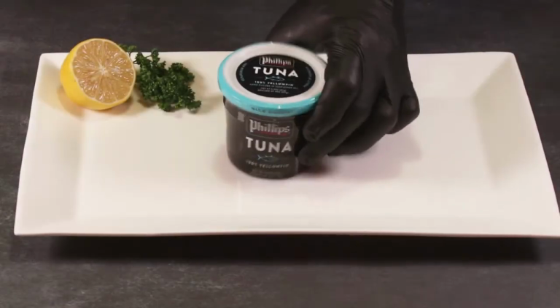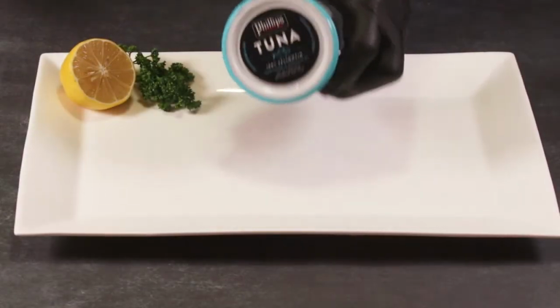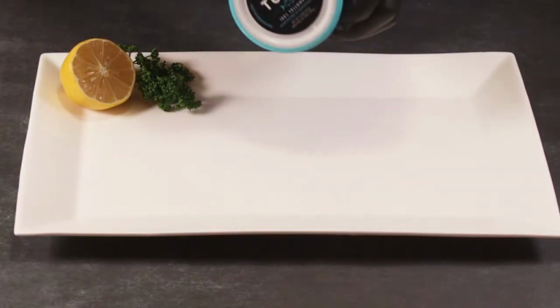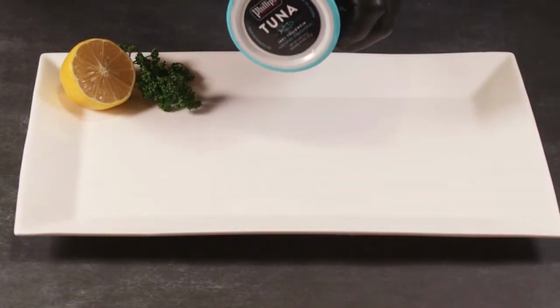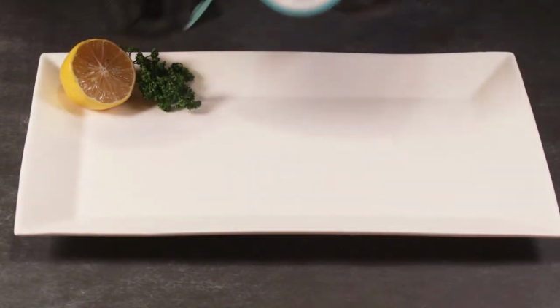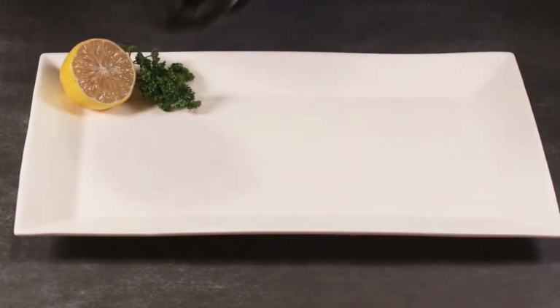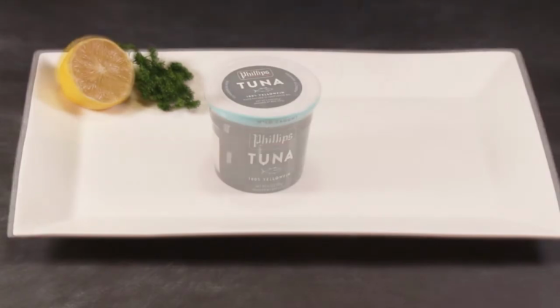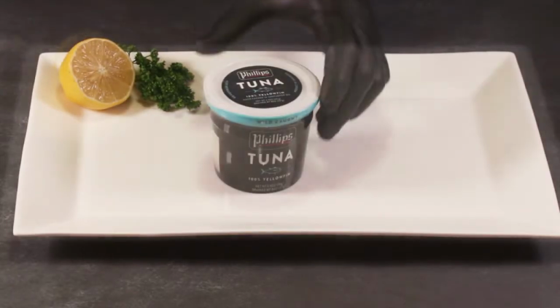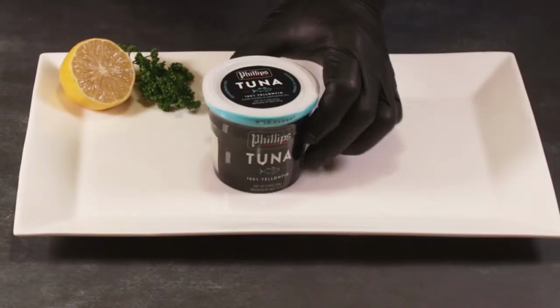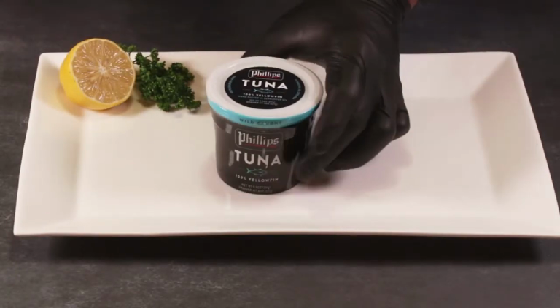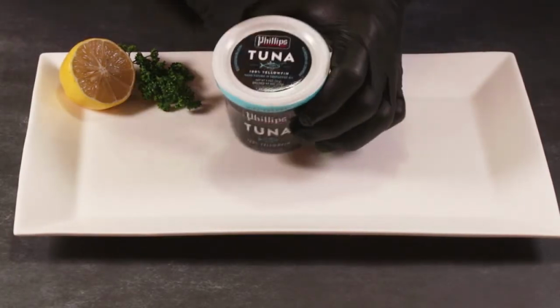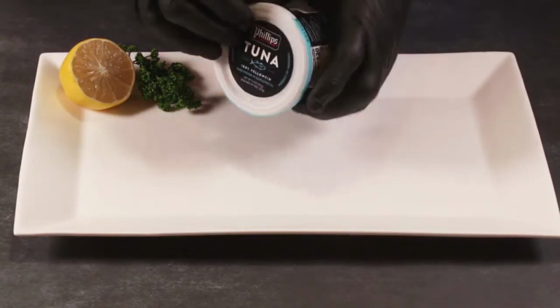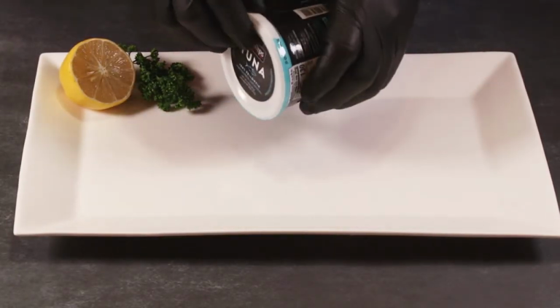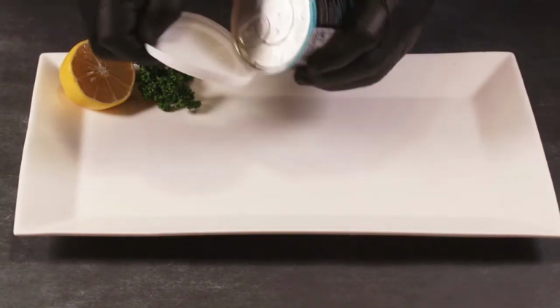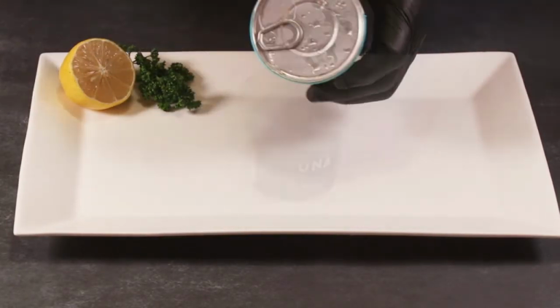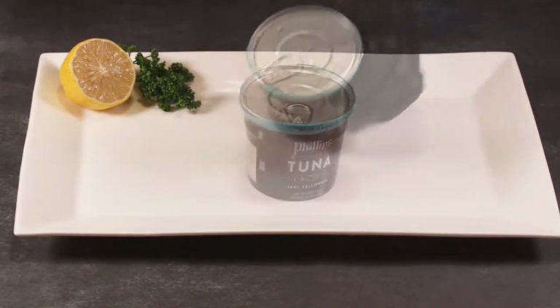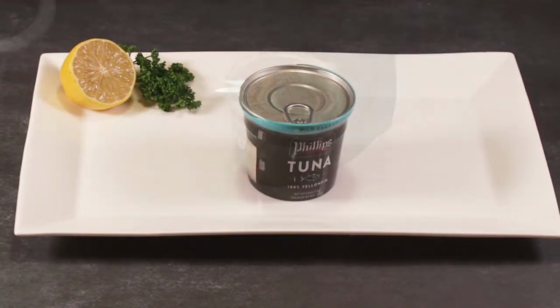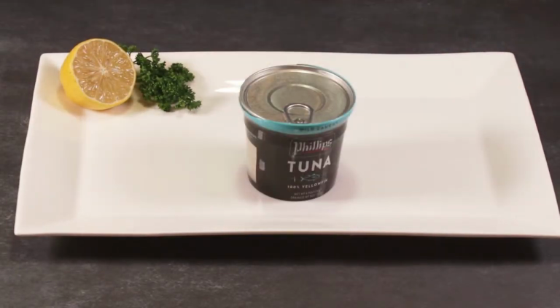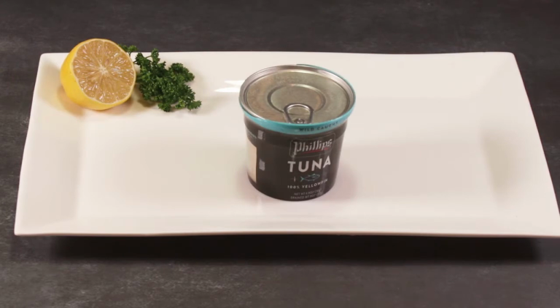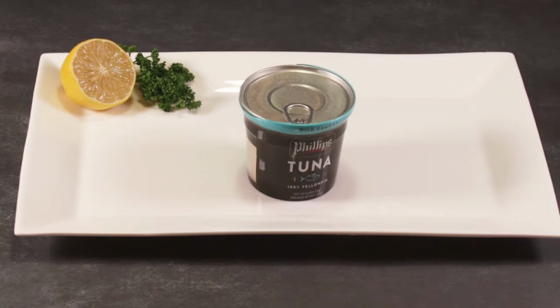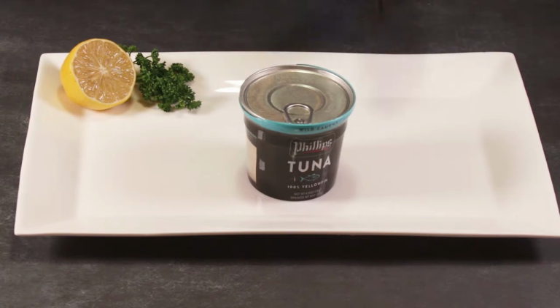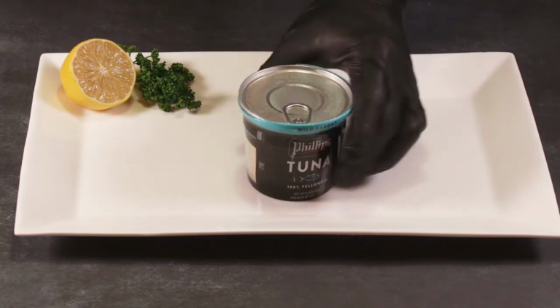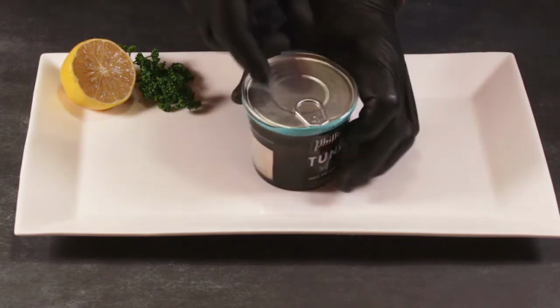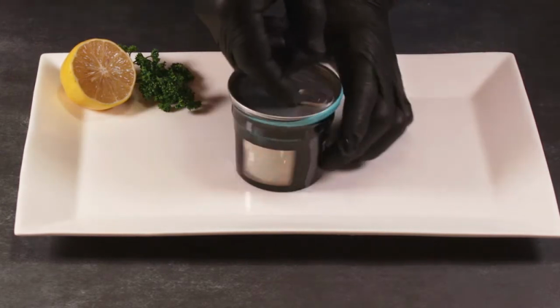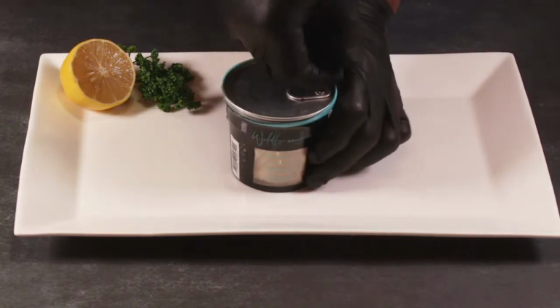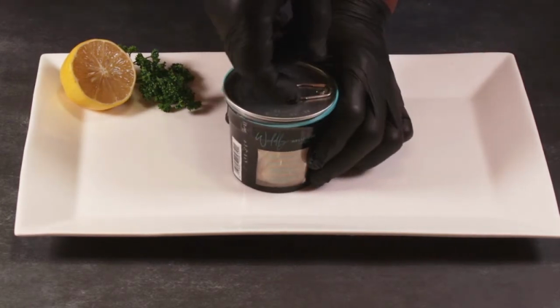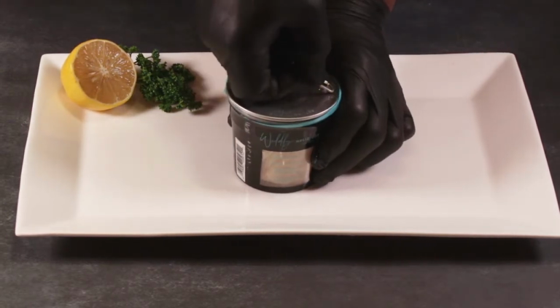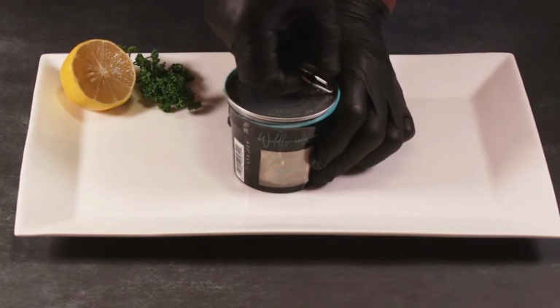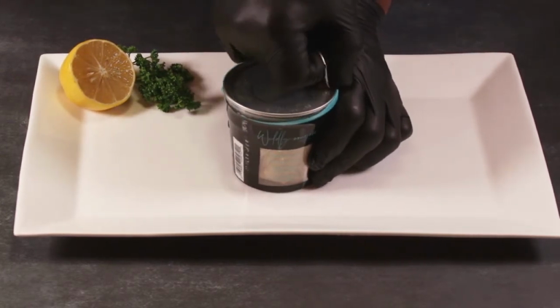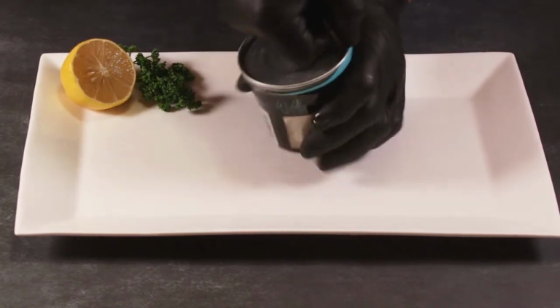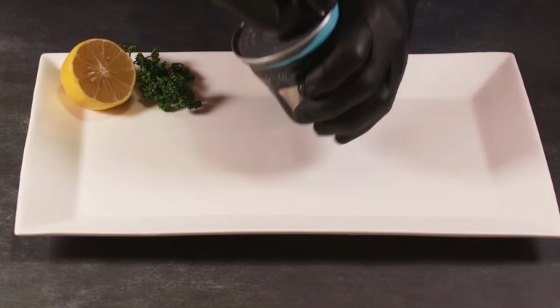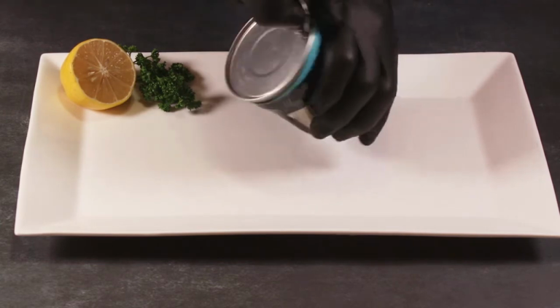Philip's Passerage Yellowfin Tuna — loaded with flavor and lean protein. We responsibly source 100% pole and line caught, Dolphin Safe Premium Yellowfin Tuna from Southeast Asia.